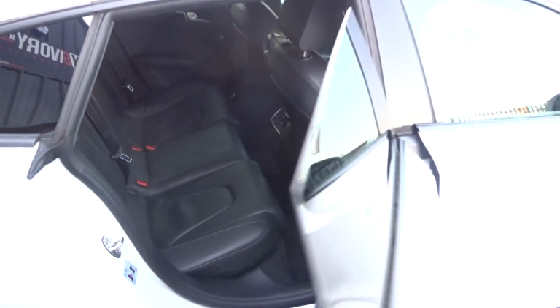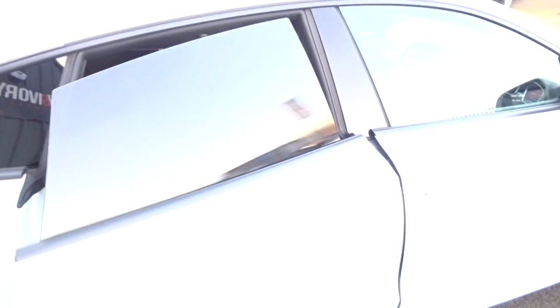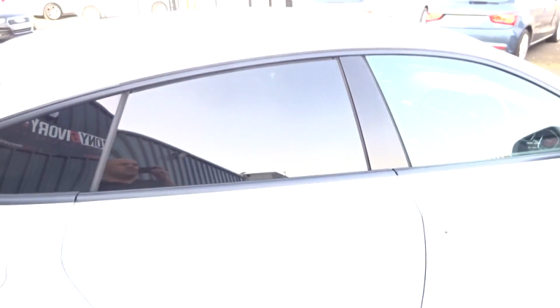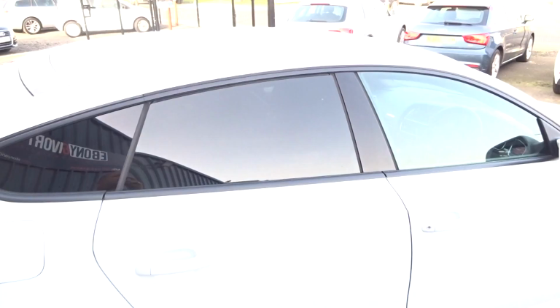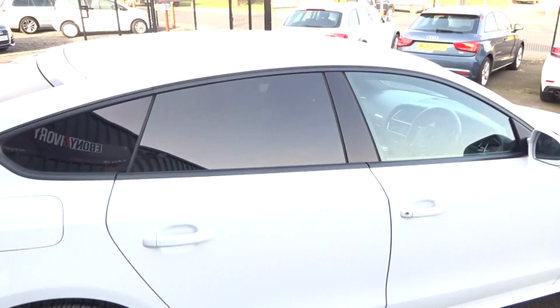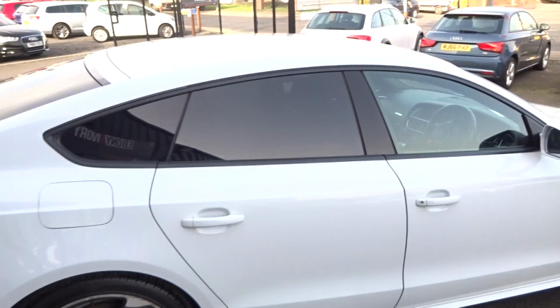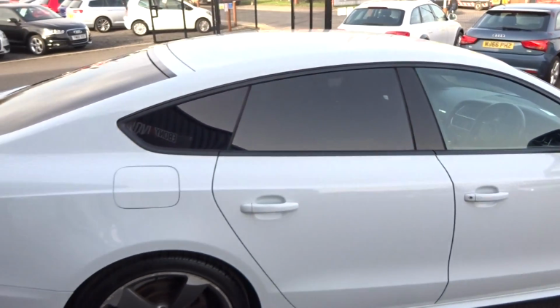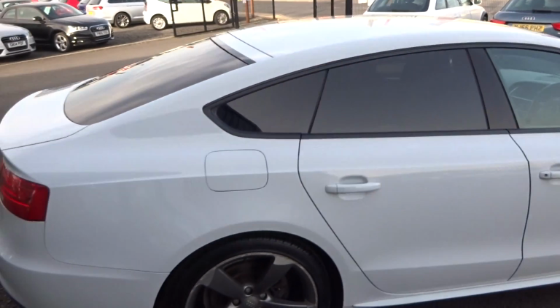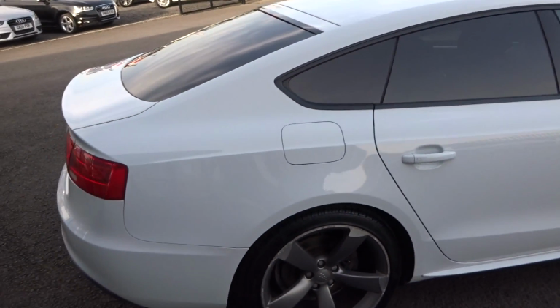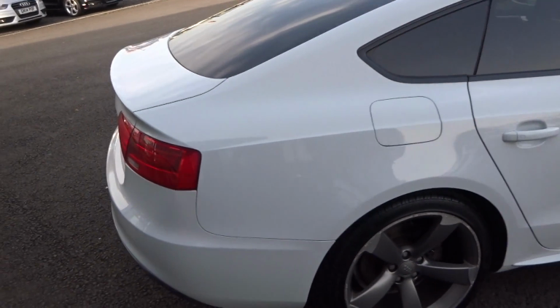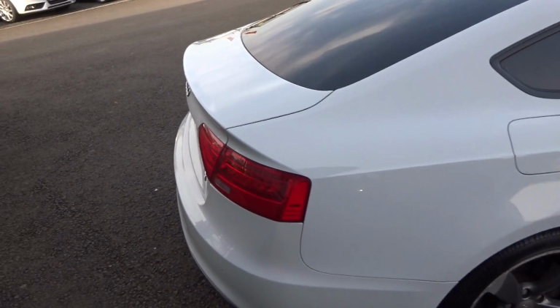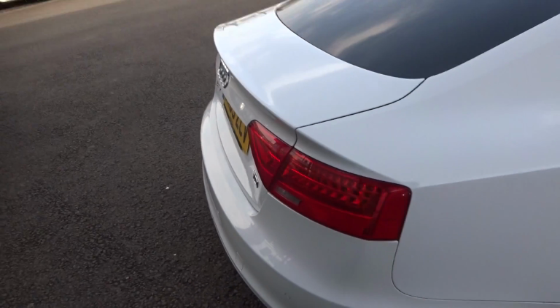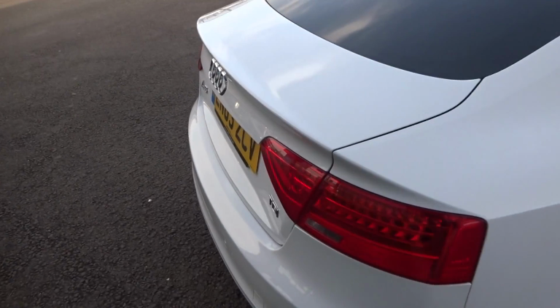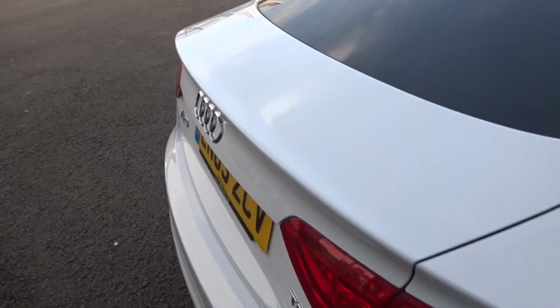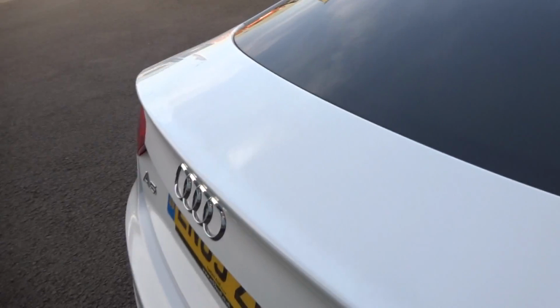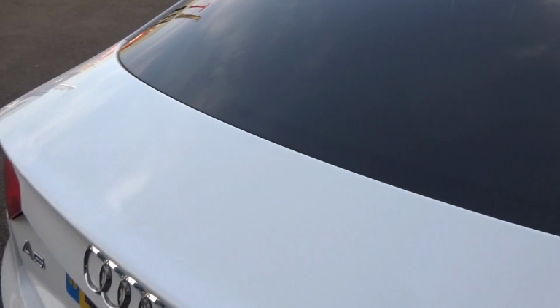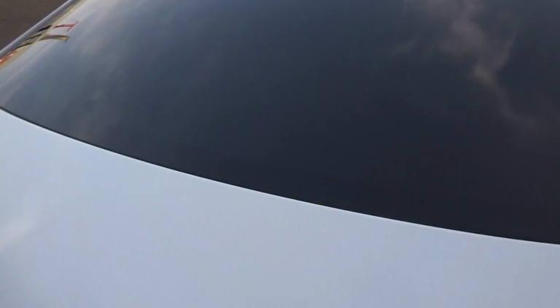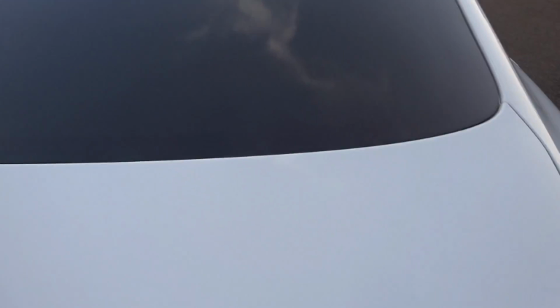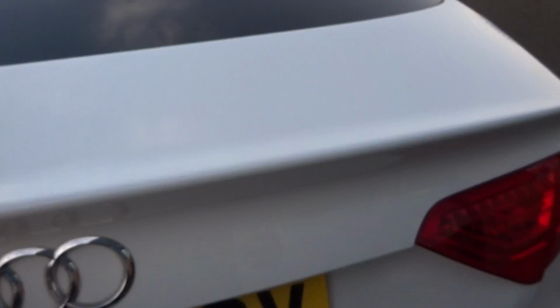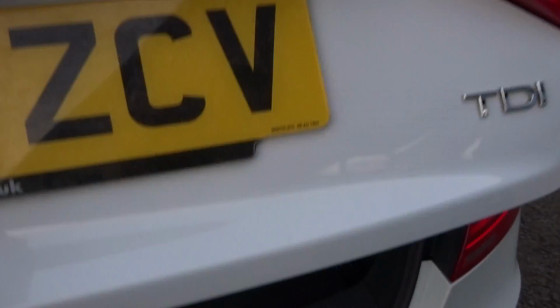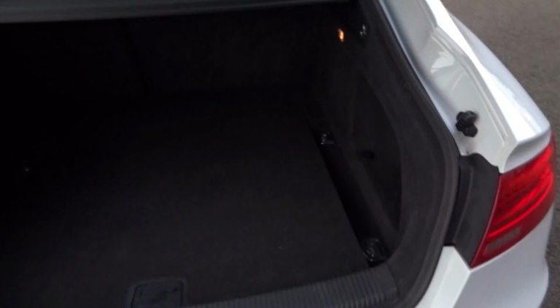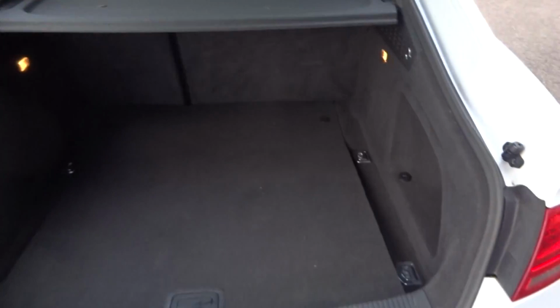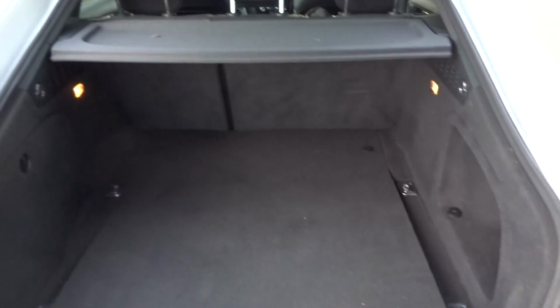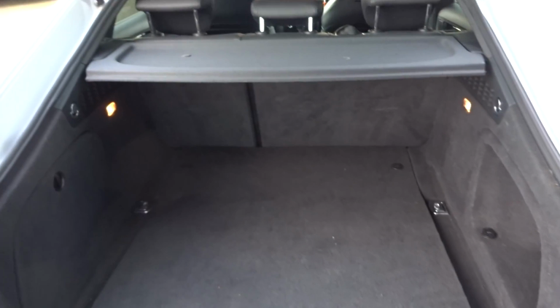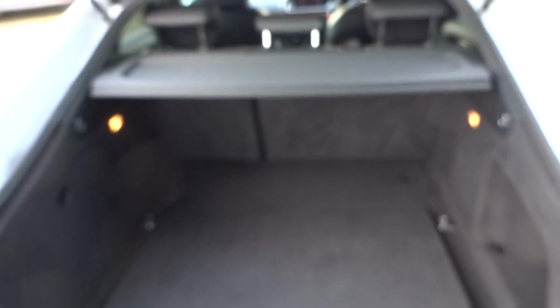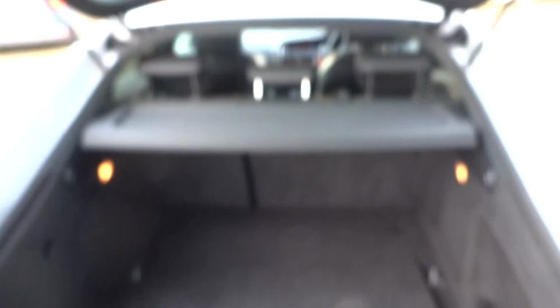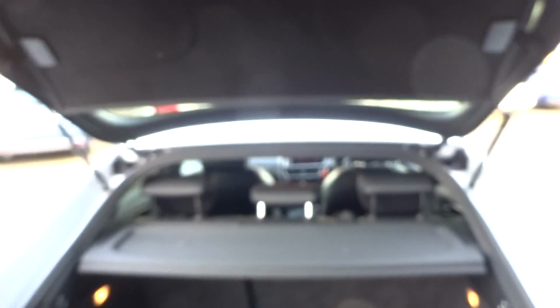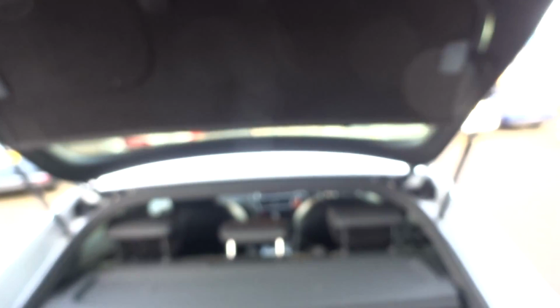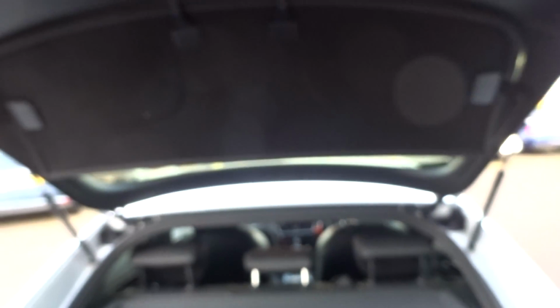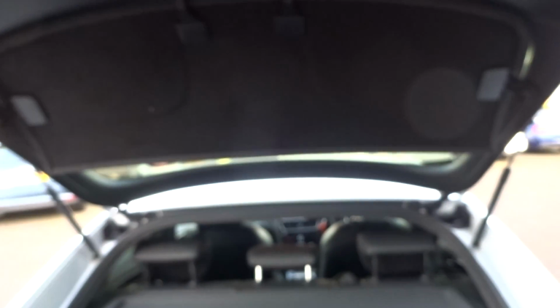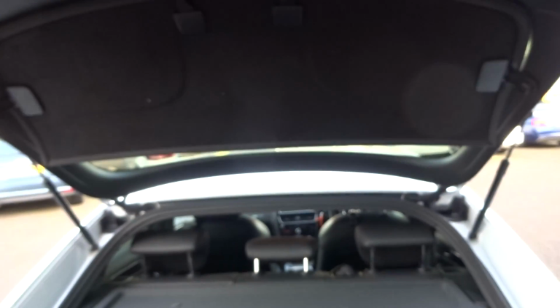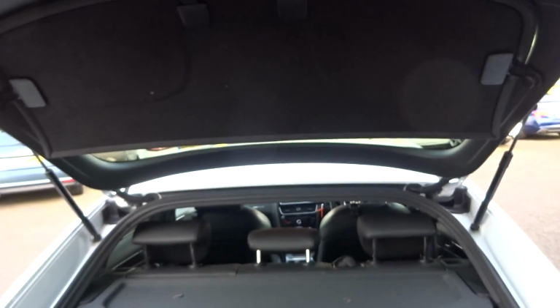Privacy glass from the B-pillar rearward. The boot has 60/40 split-folding rear seats and the luggage cover is in place.